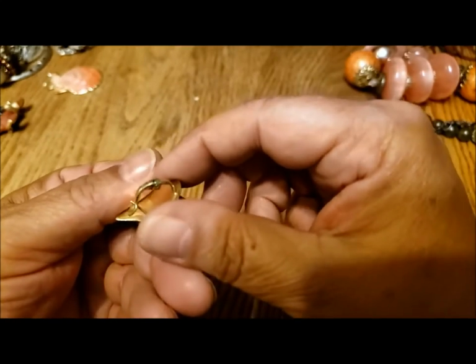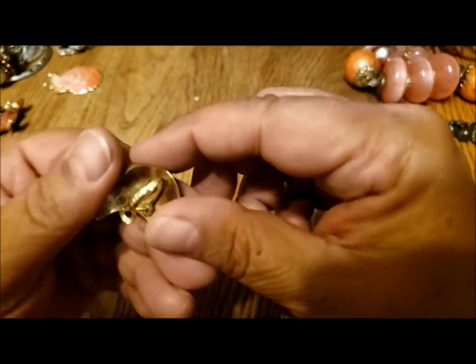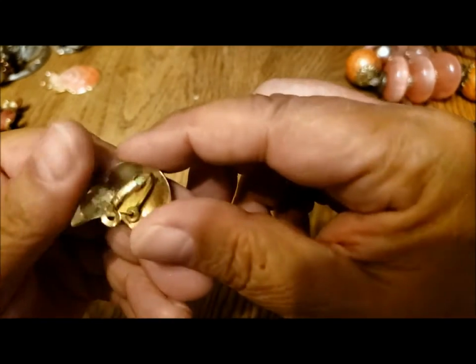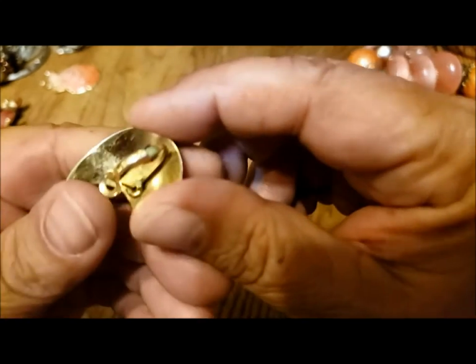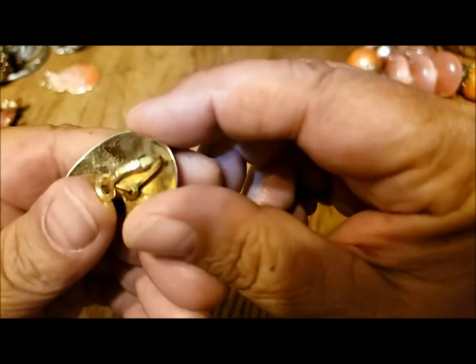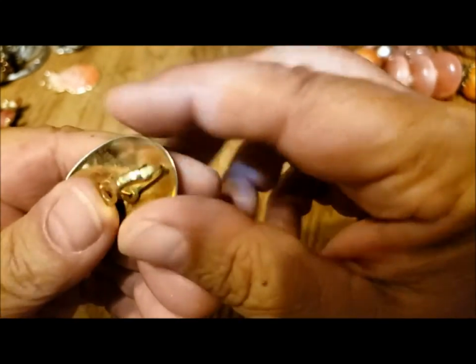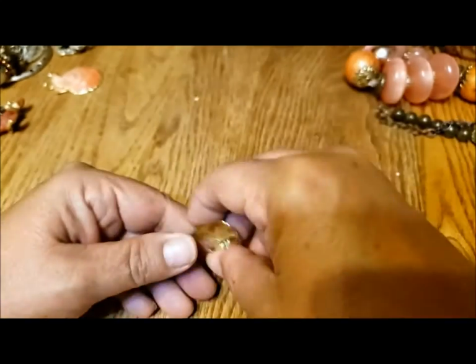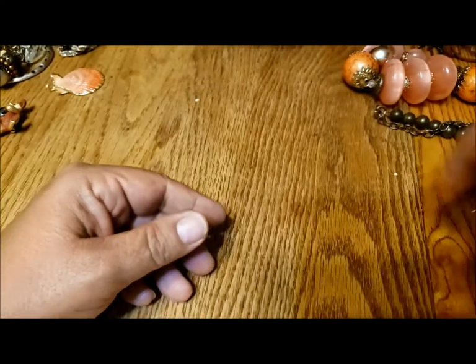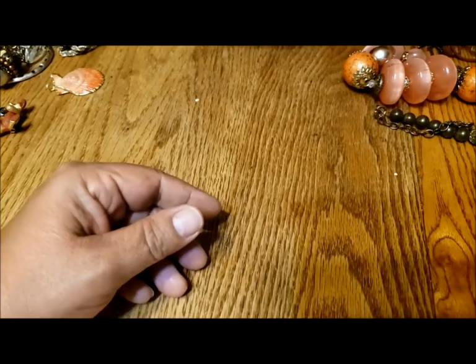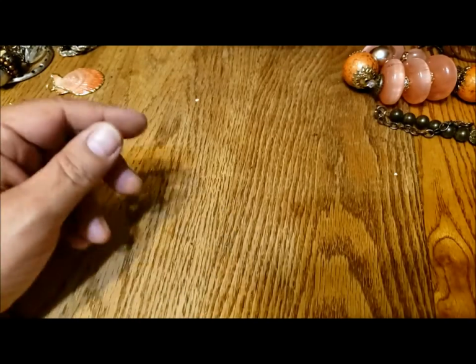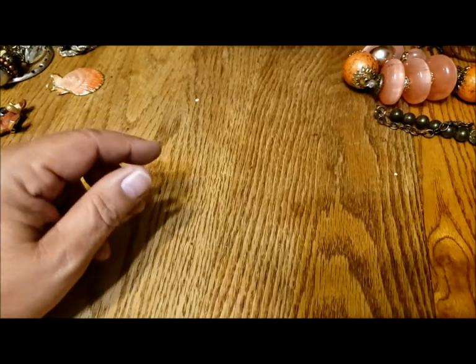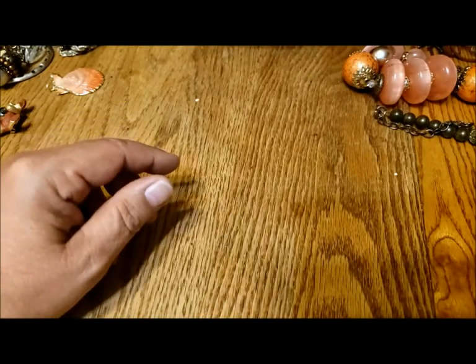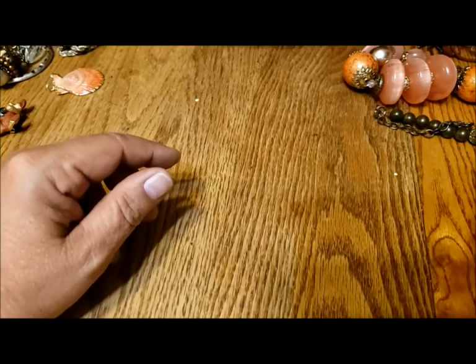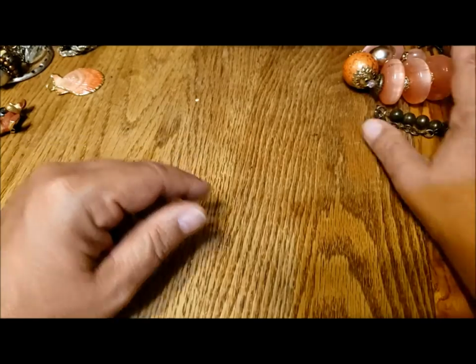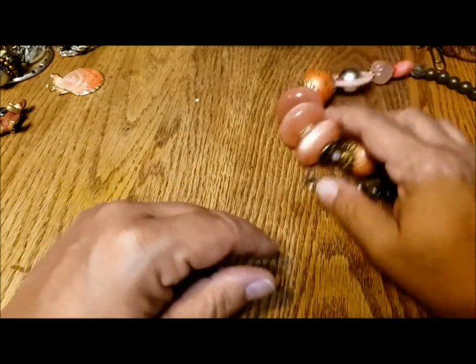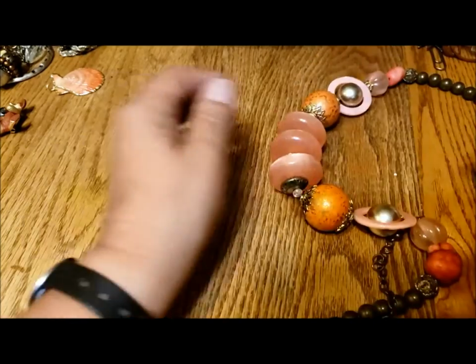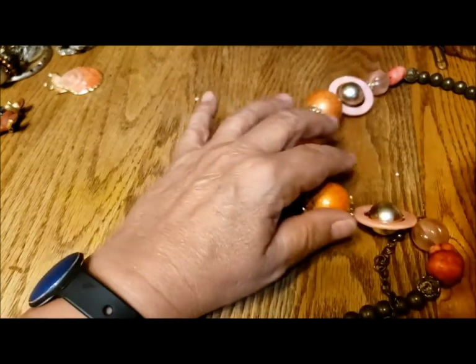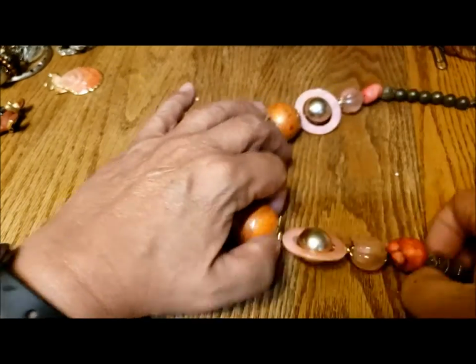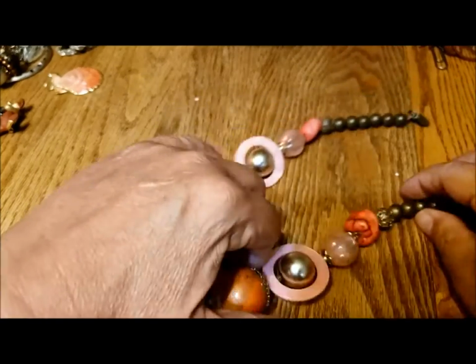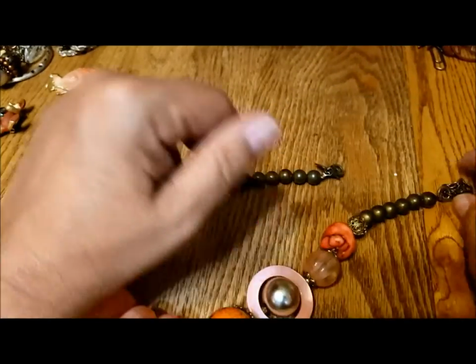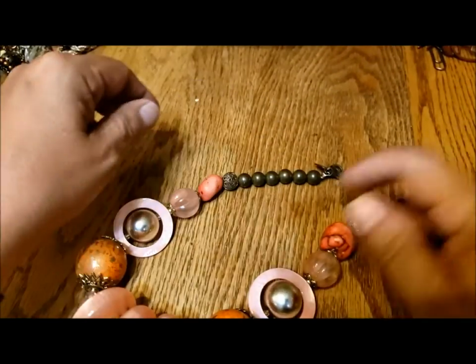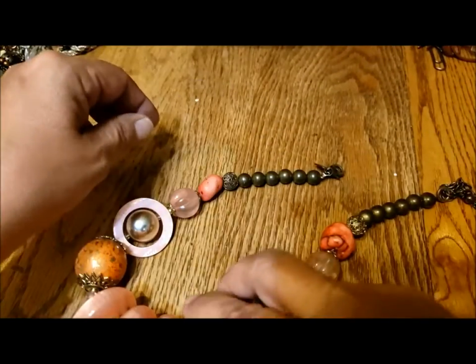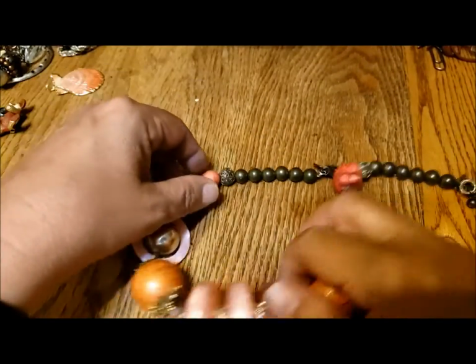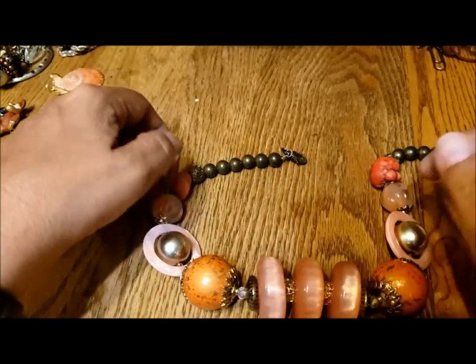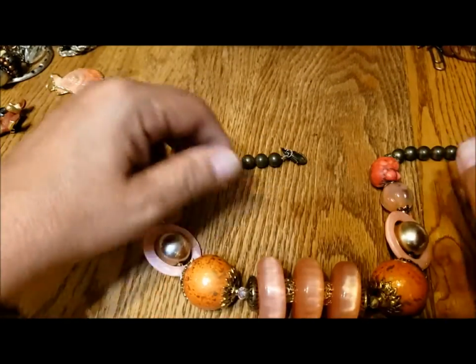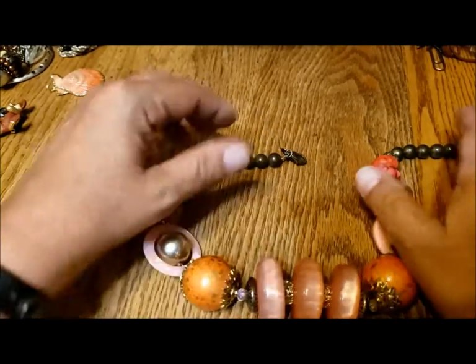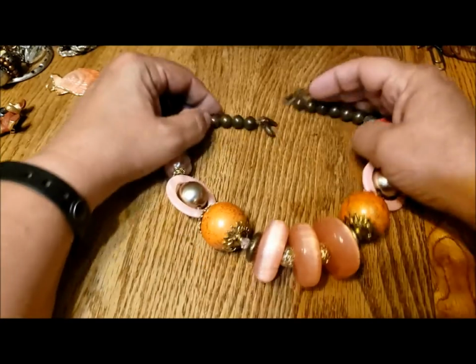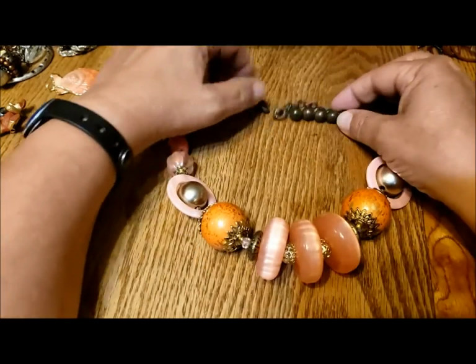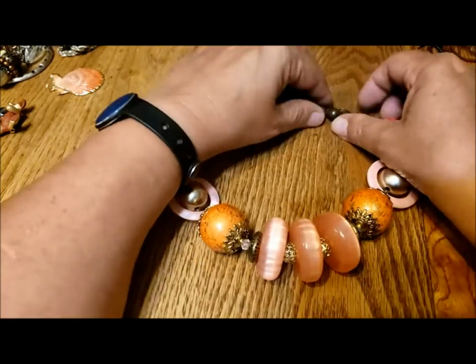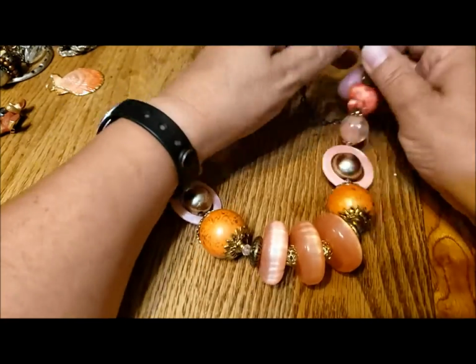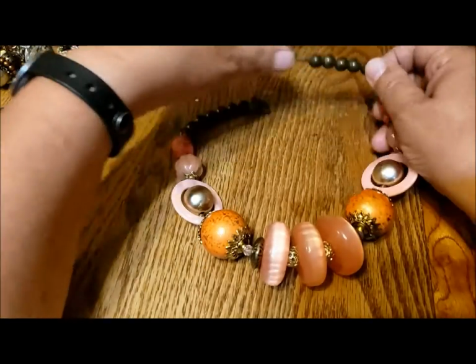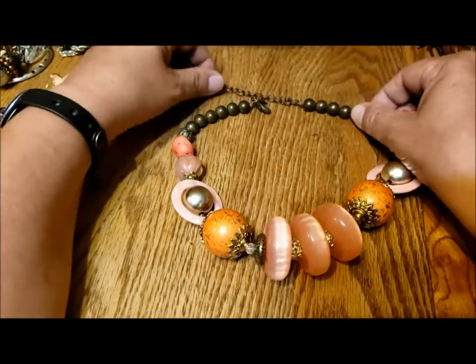Oh, that's an earring — put it off to the side and see if we get the partner for it. And this is a substantial necklace.